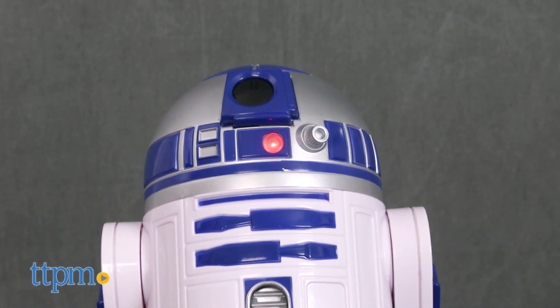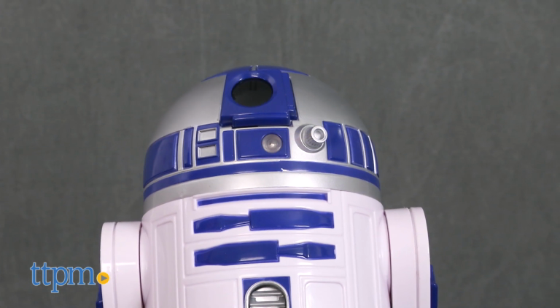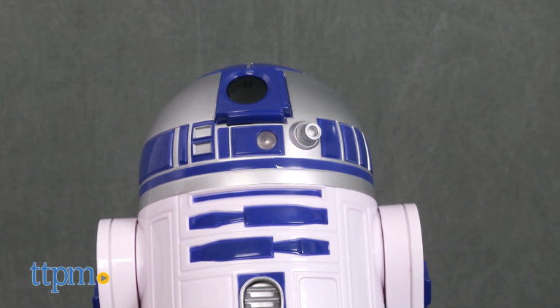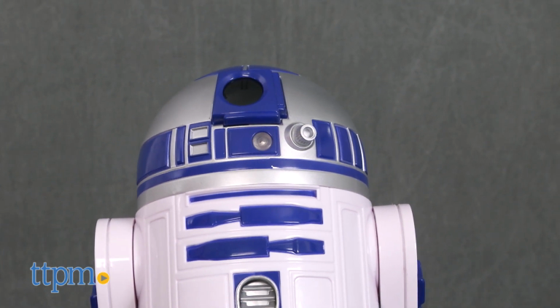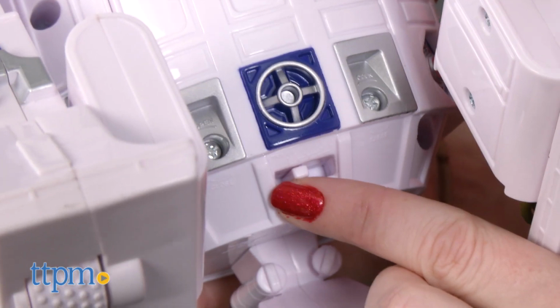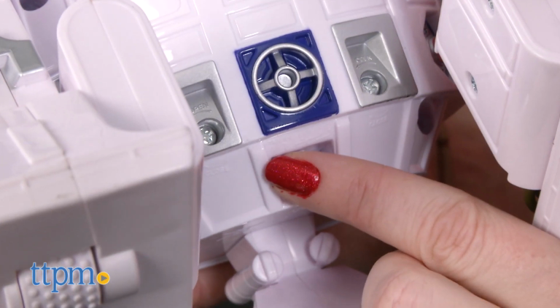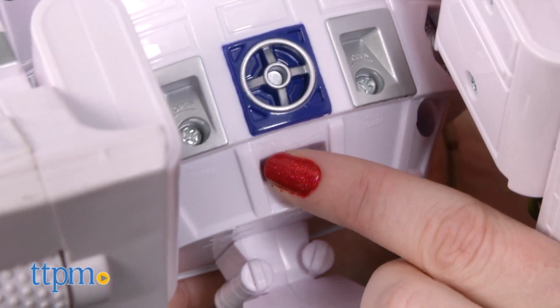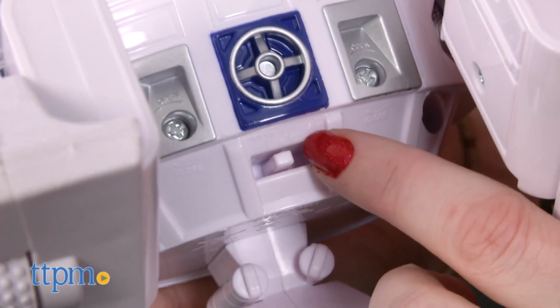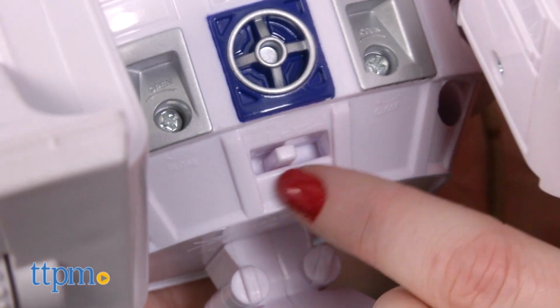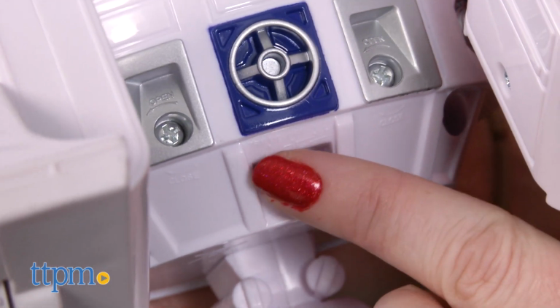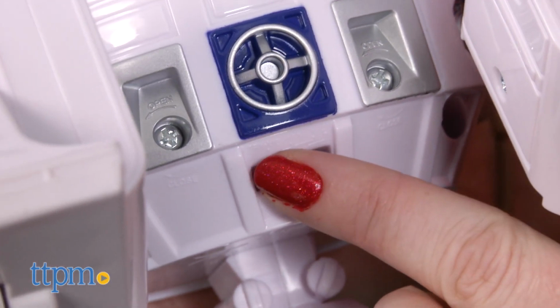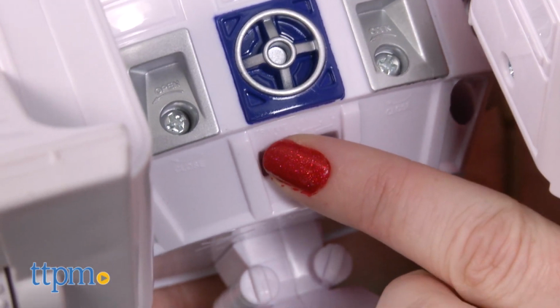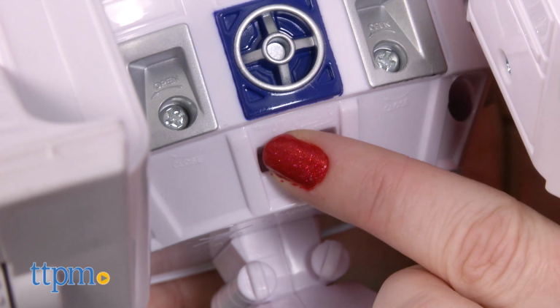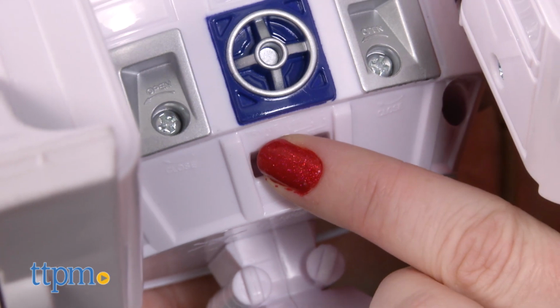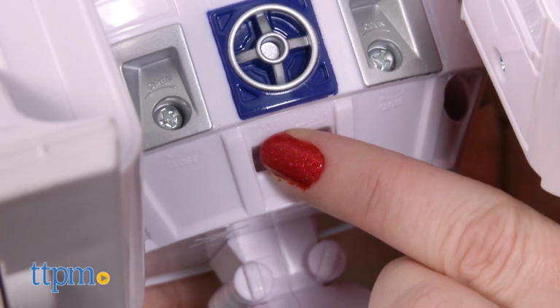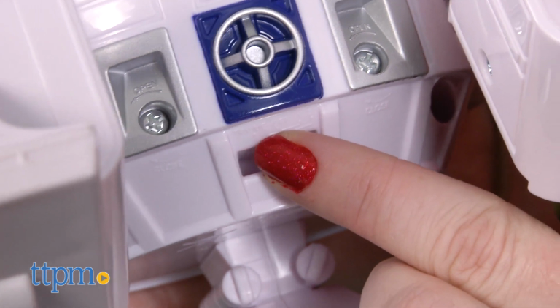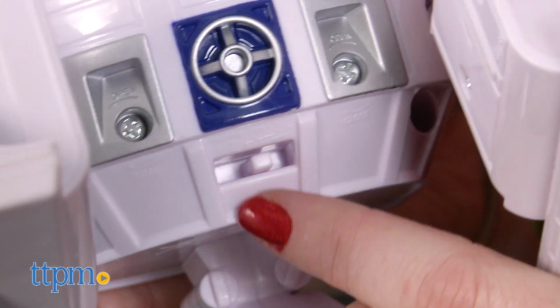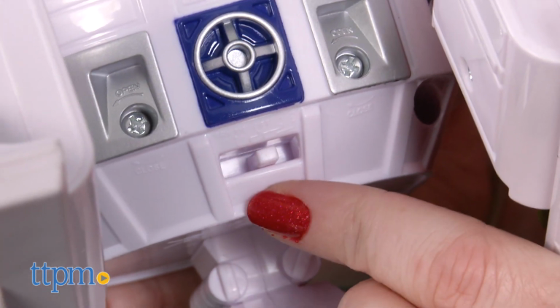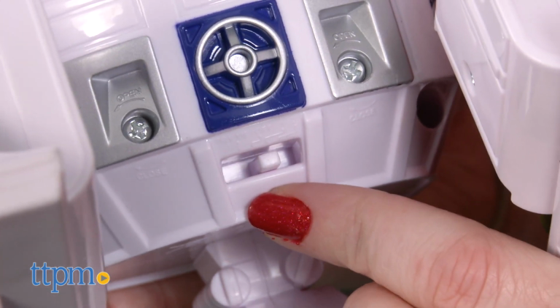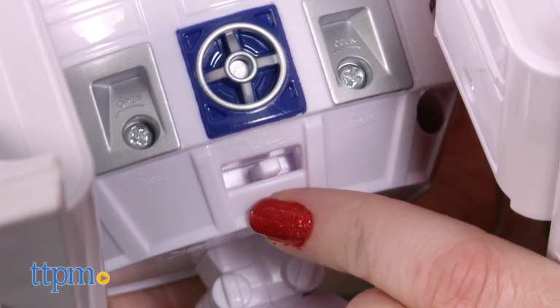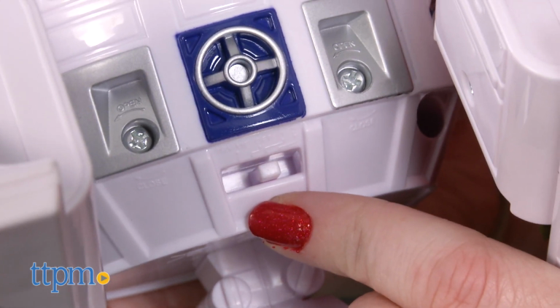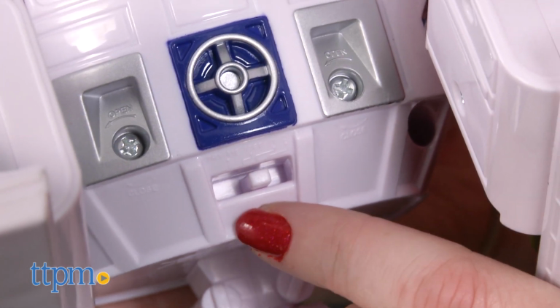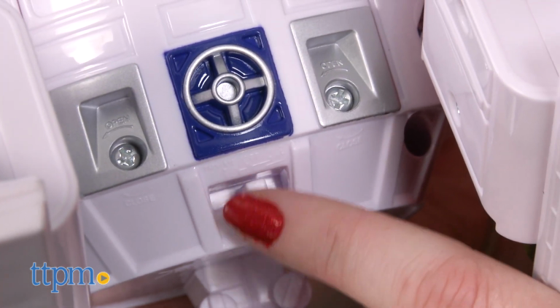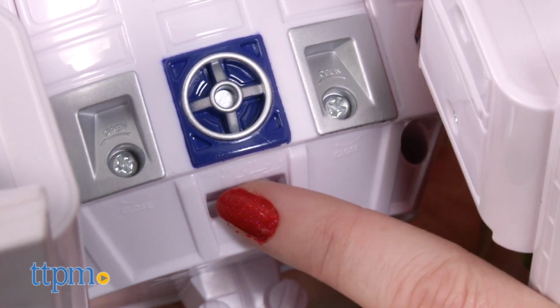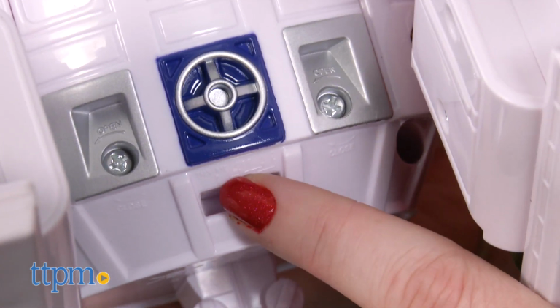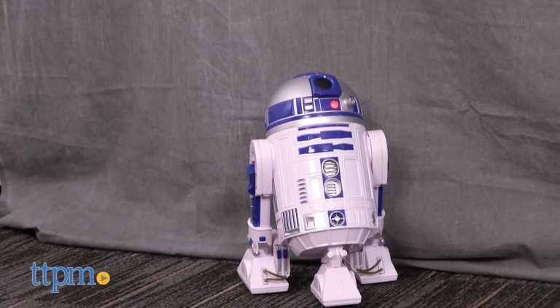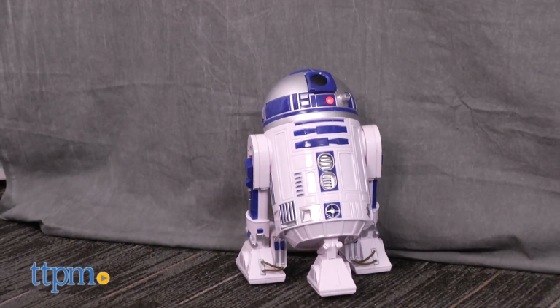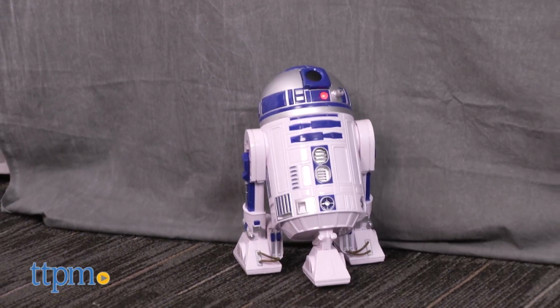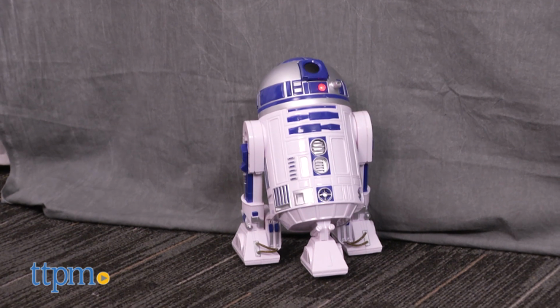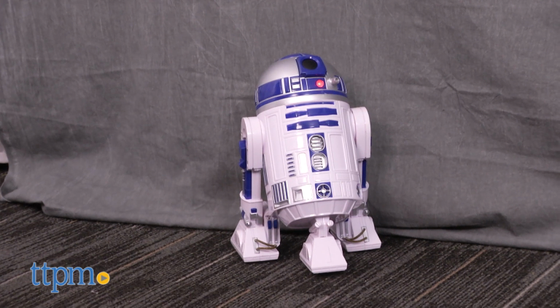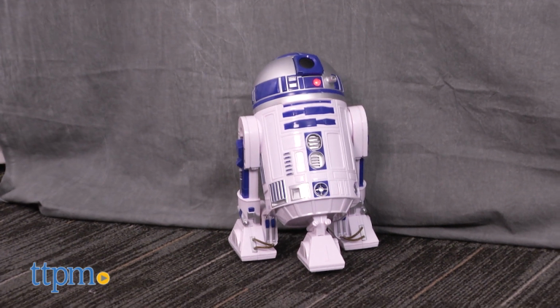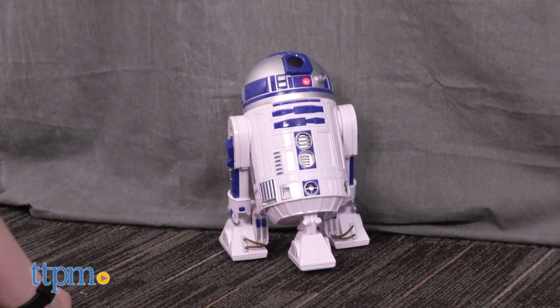There are two modes of activation. You can simply press the activation button on the front of the toy, or switch R2-D2 to sound activation mode and whenever R2-D2 hears a noise, the toy will respond.